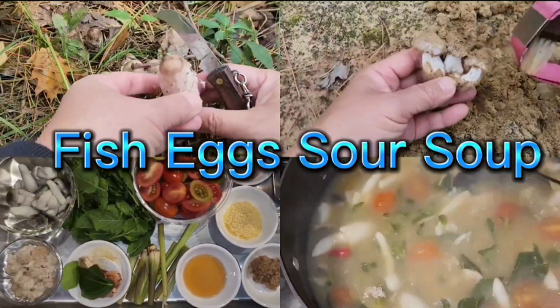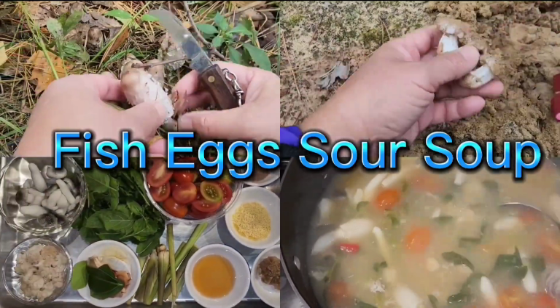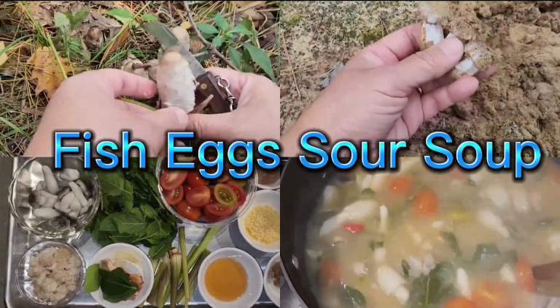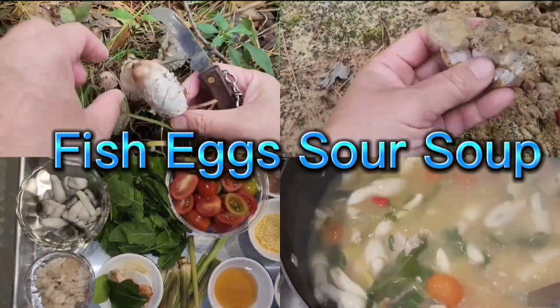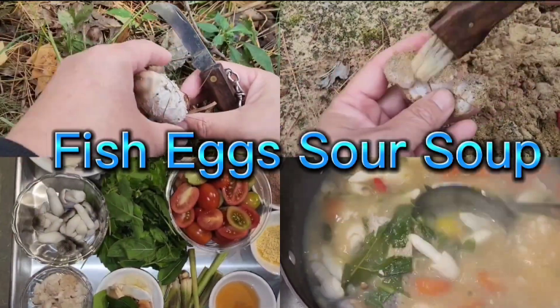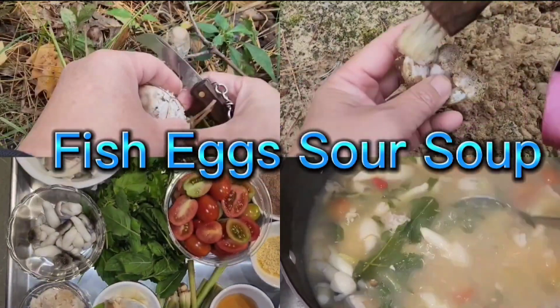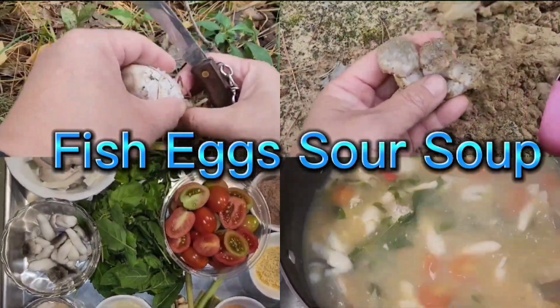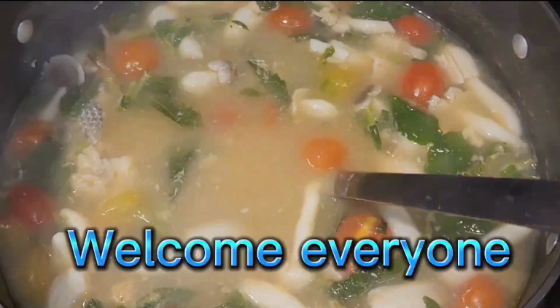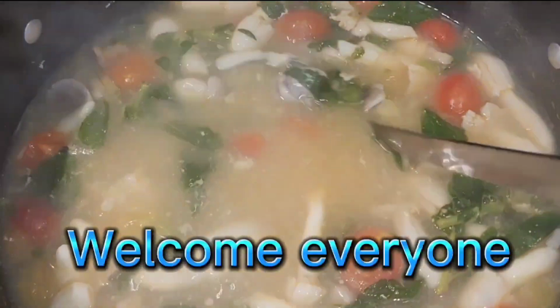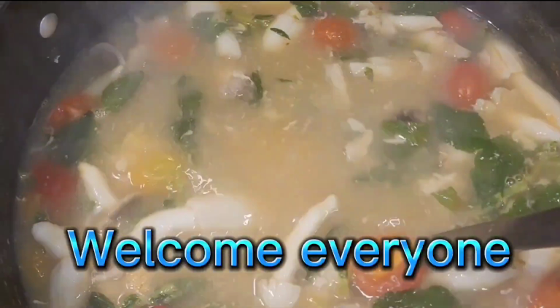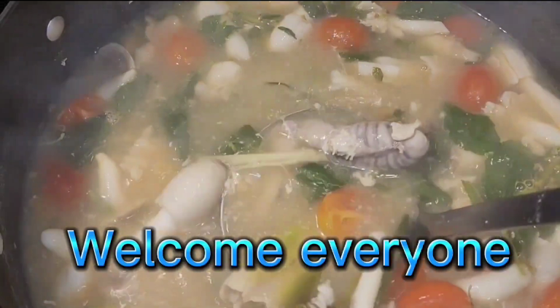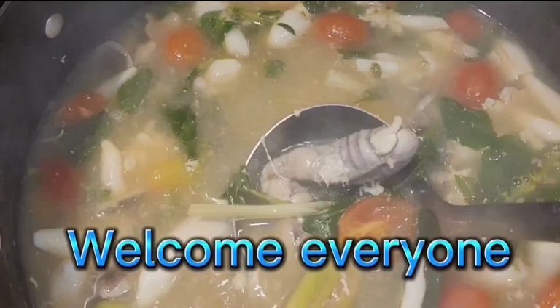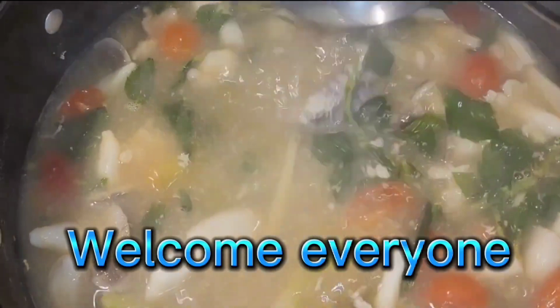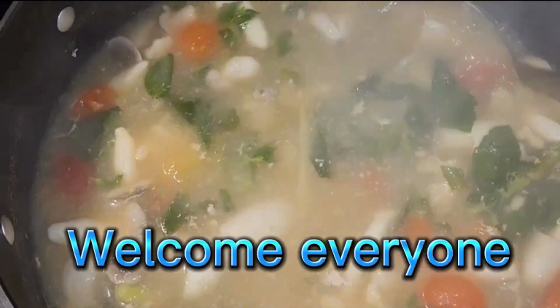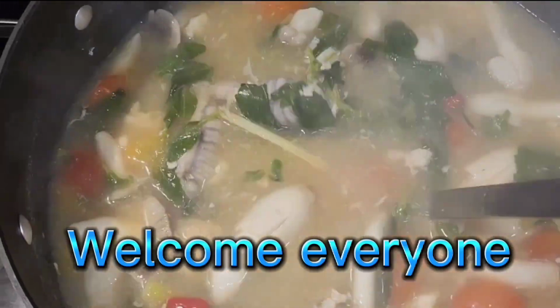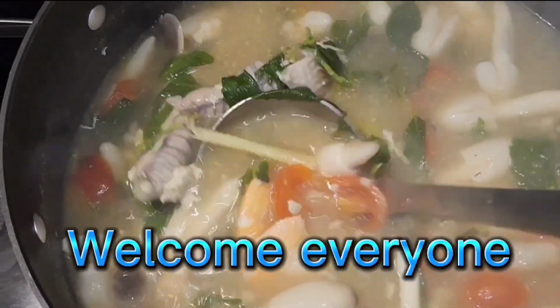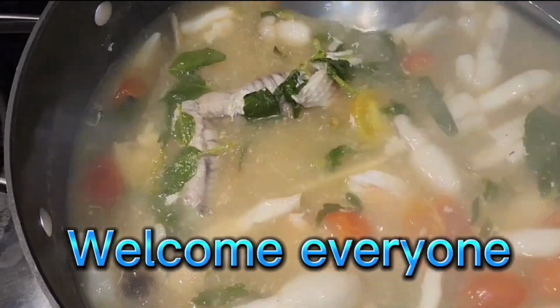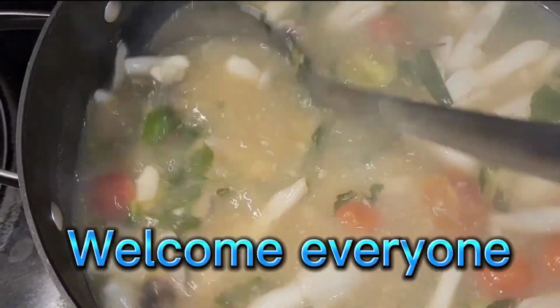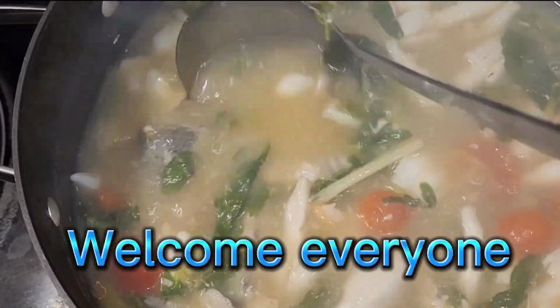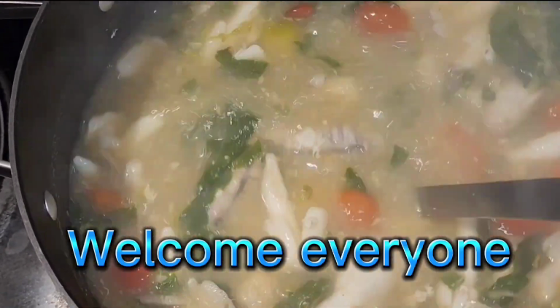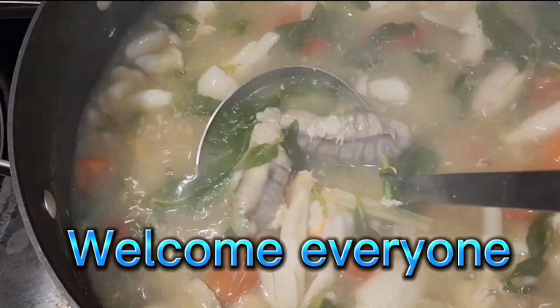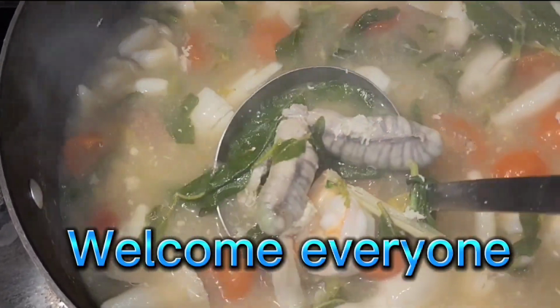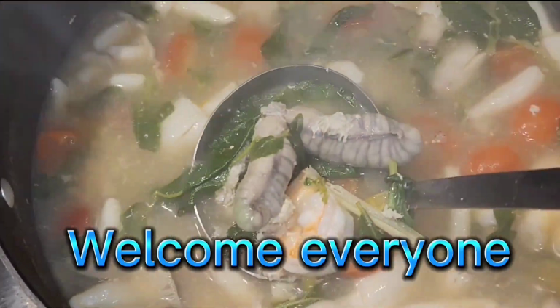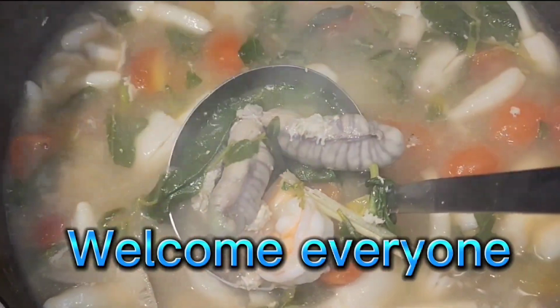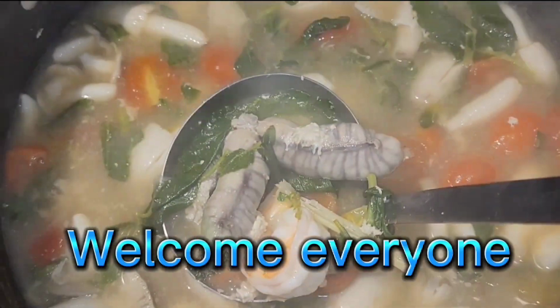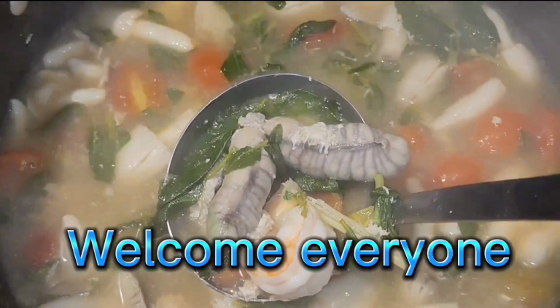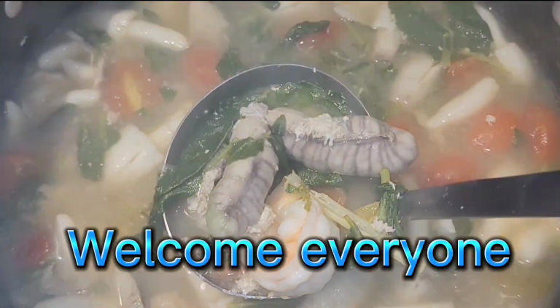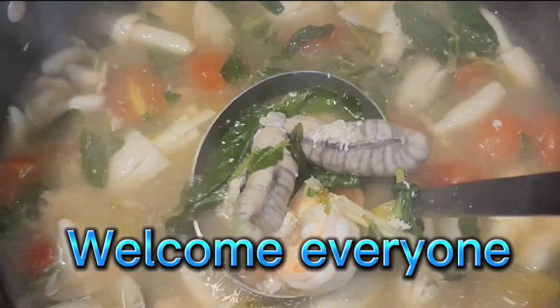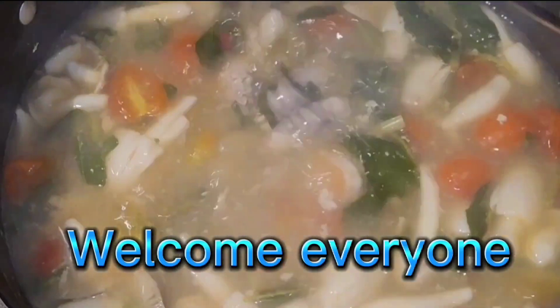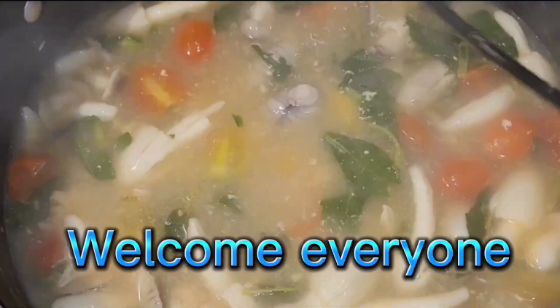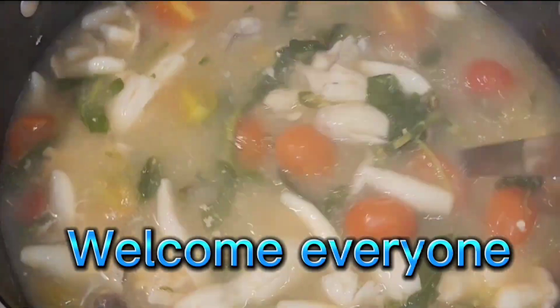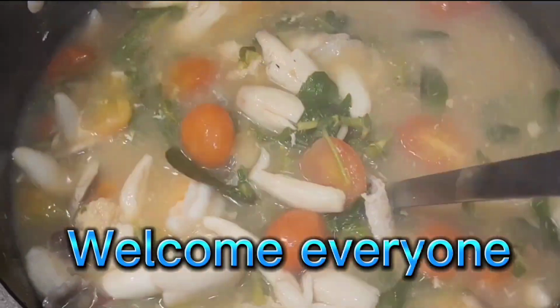Hello everyone! Today we are going to make sour soup with fish egg and three different kinds of wild mushroom.